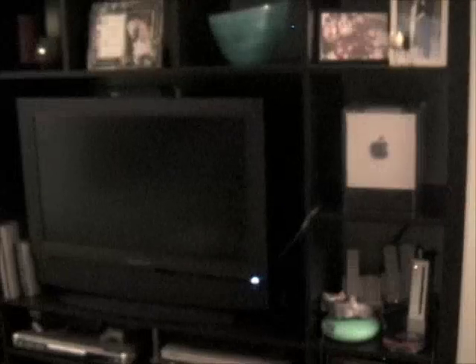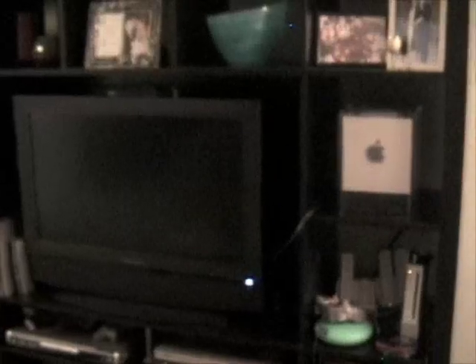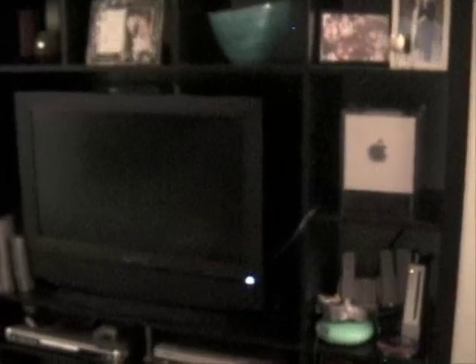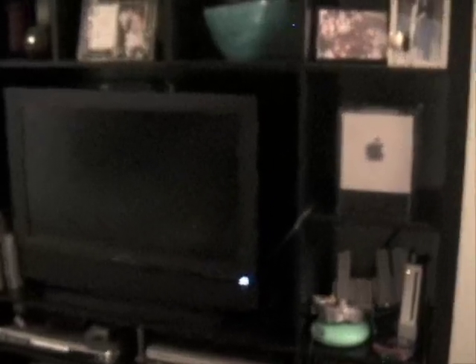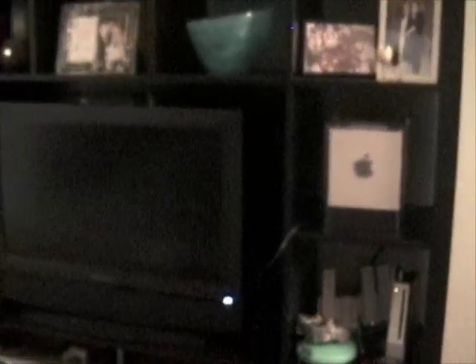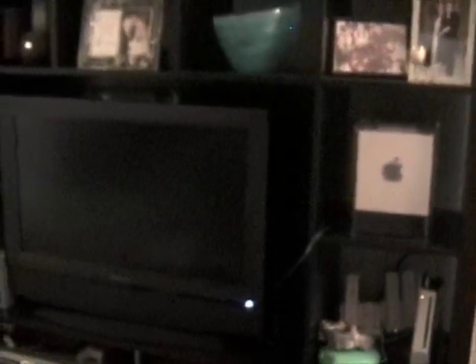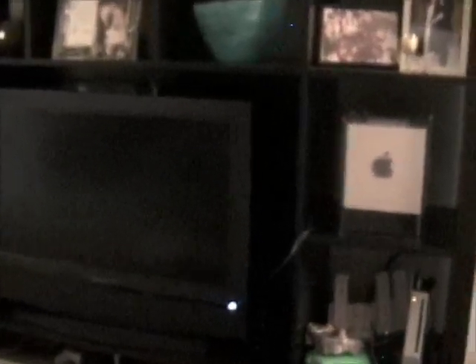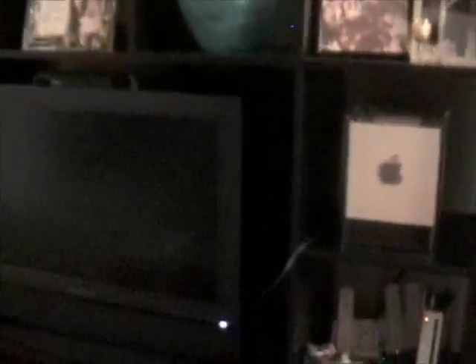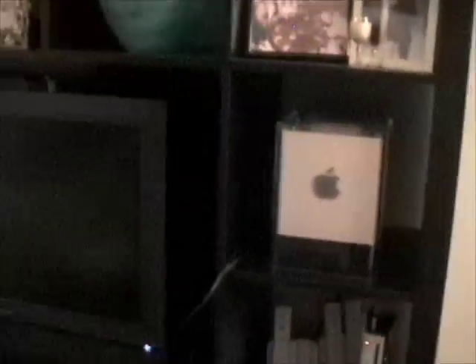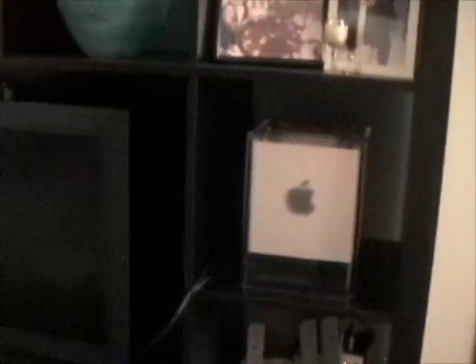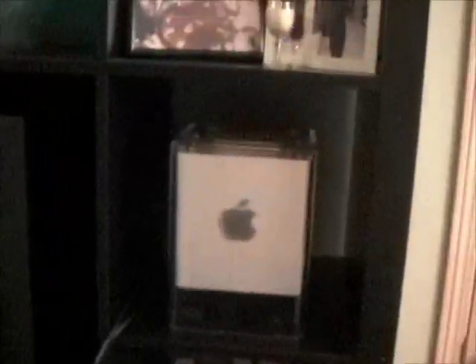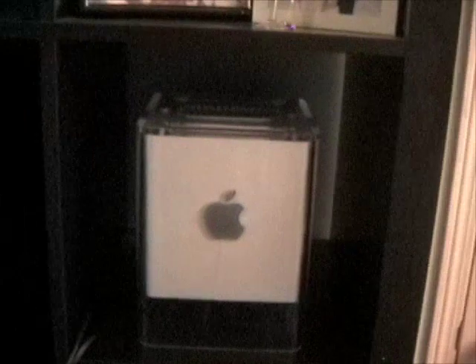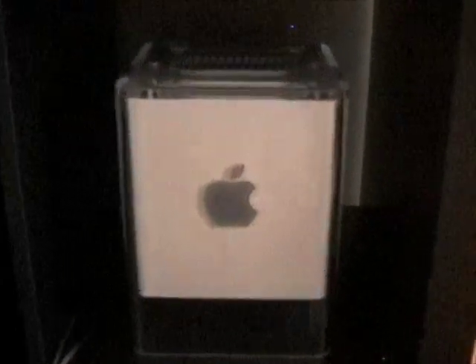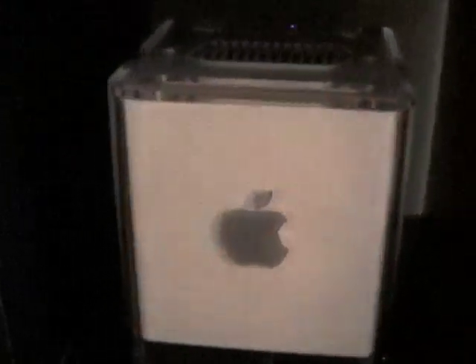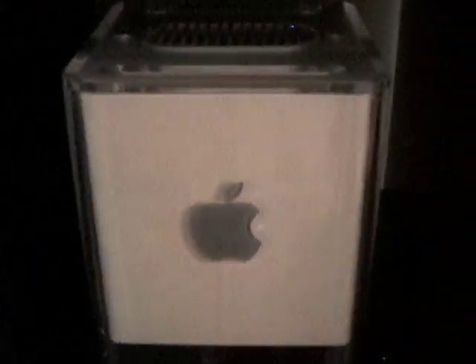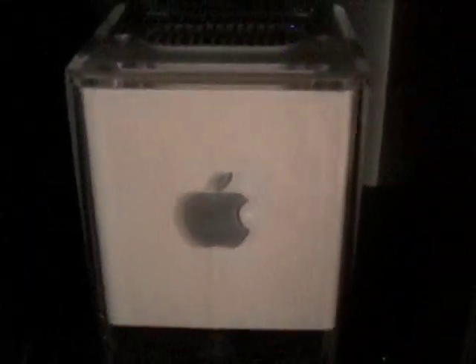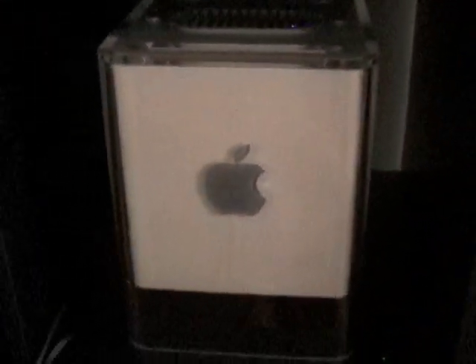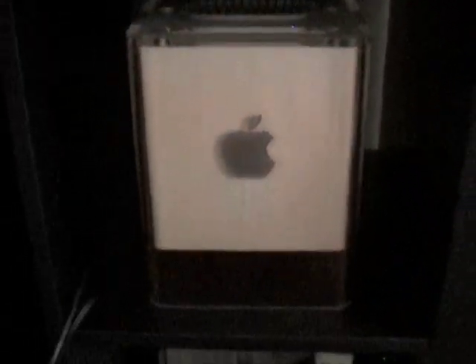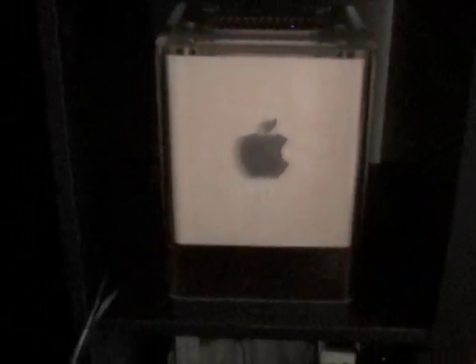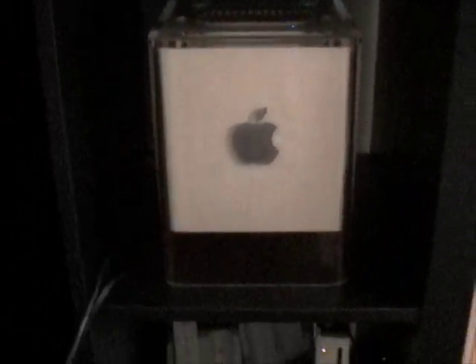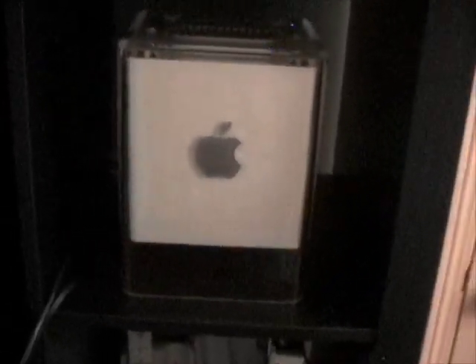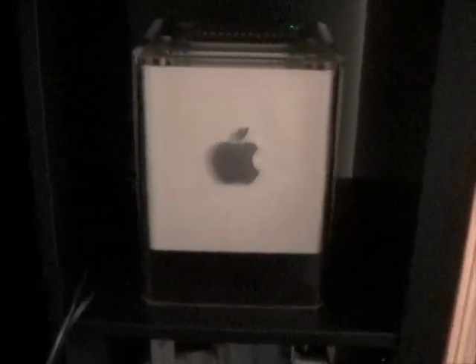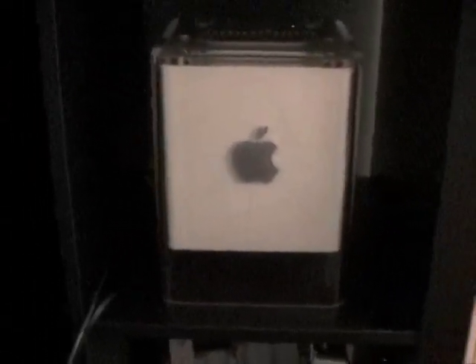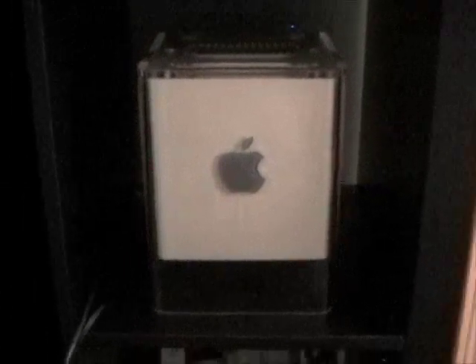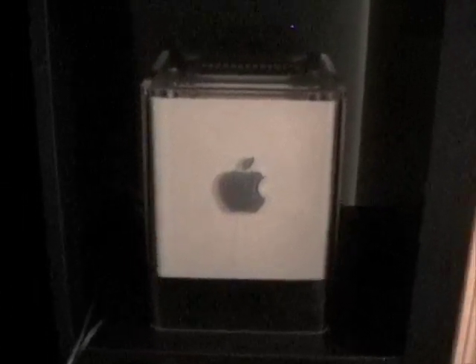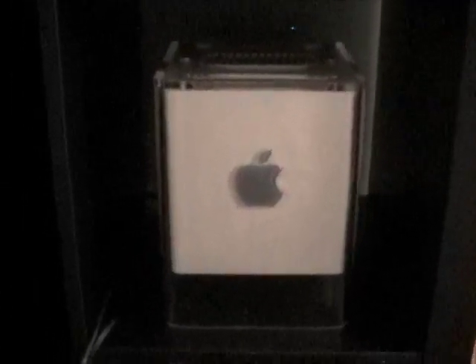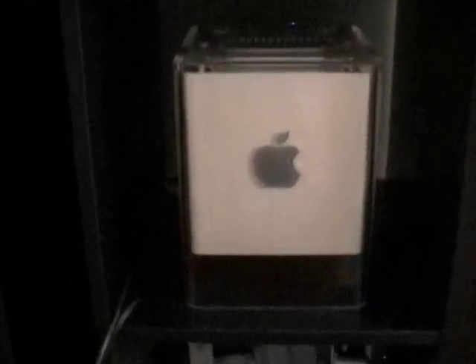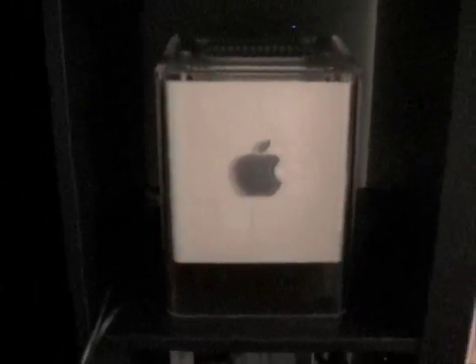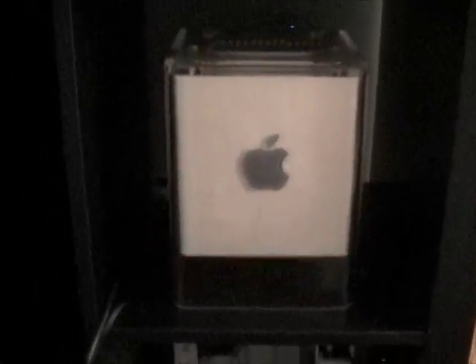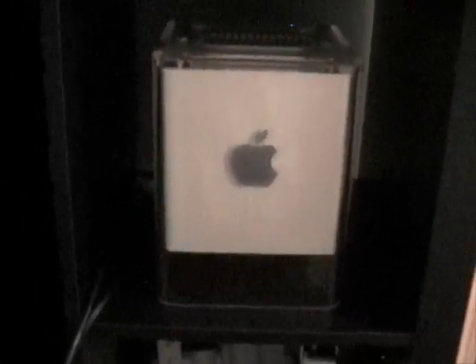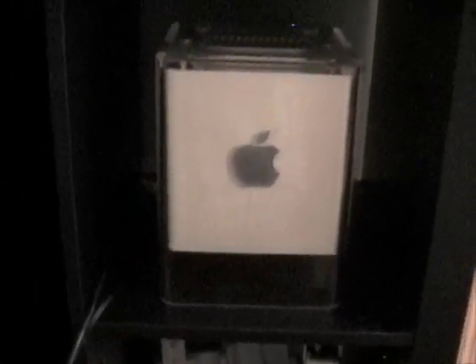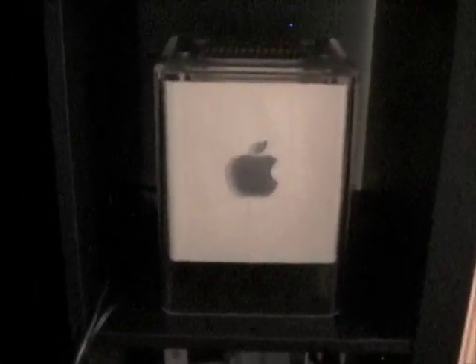Hey everyone, this is Climate5. I'd like to tell you a little bit about a home theater PC I built. It's built inside this Apple G4 Cube case based off of the Atom 330 — that's the dual core Atom — and I think it's pretty neat.